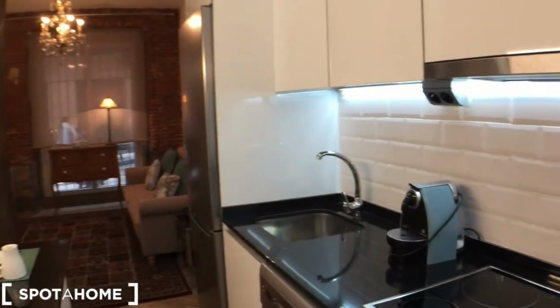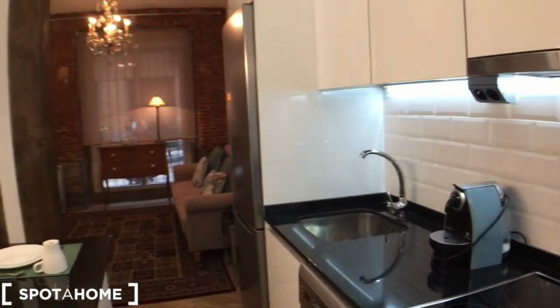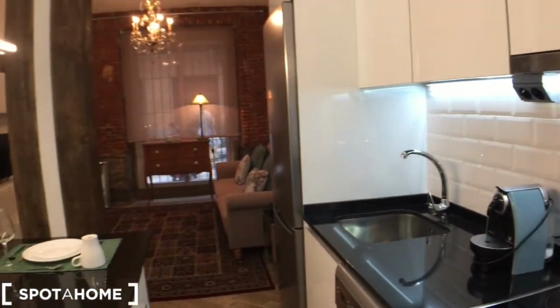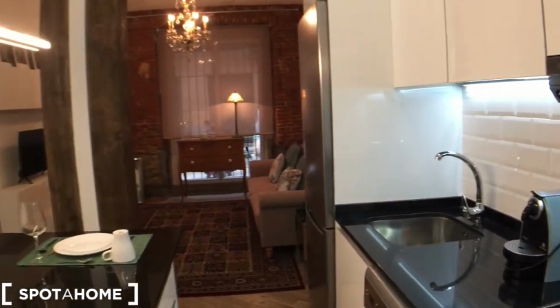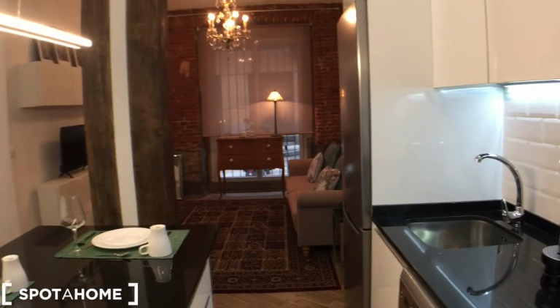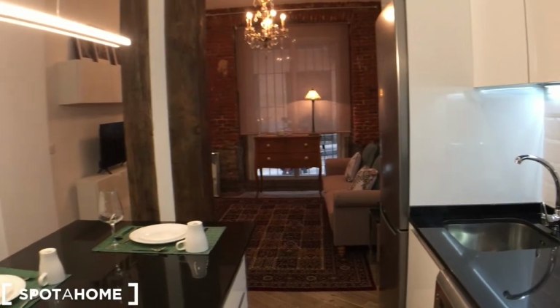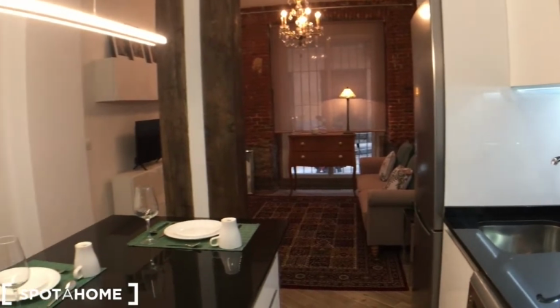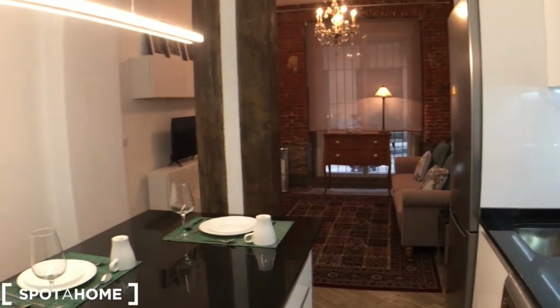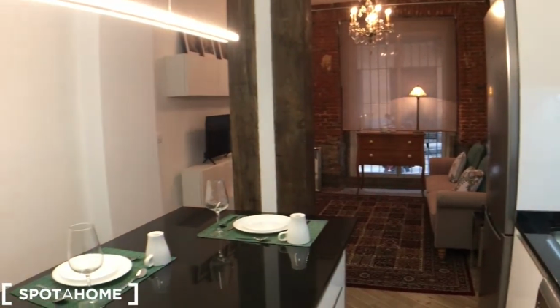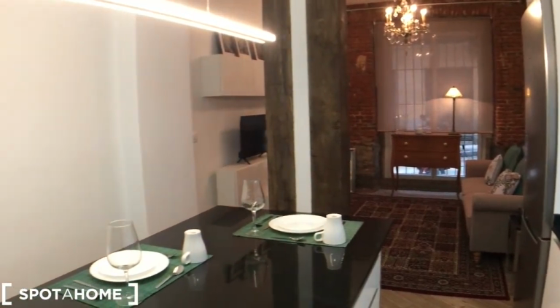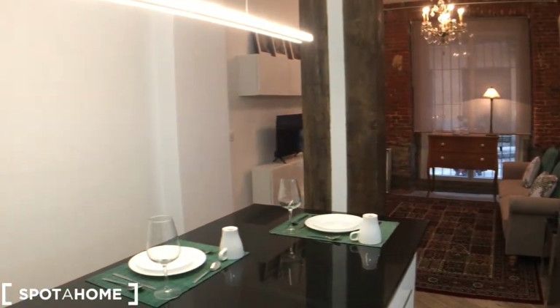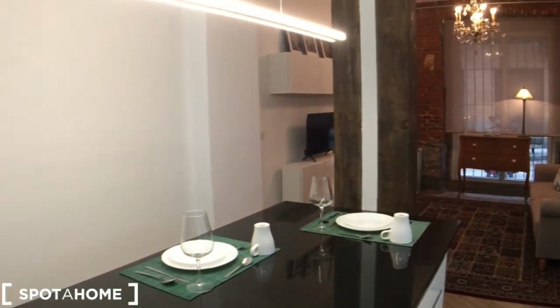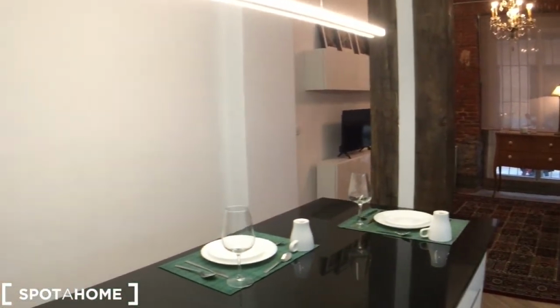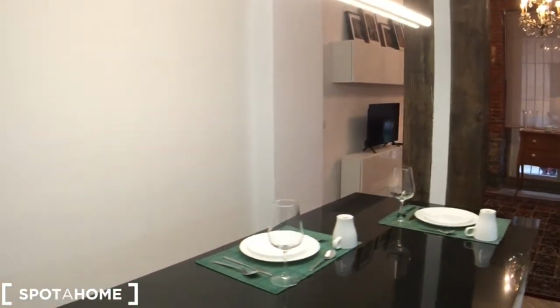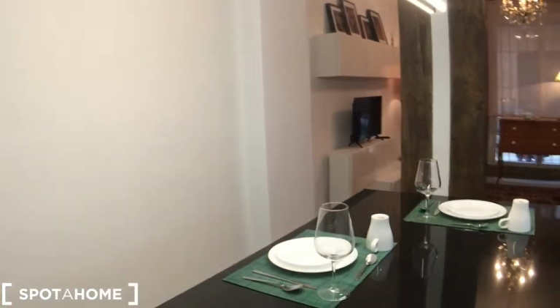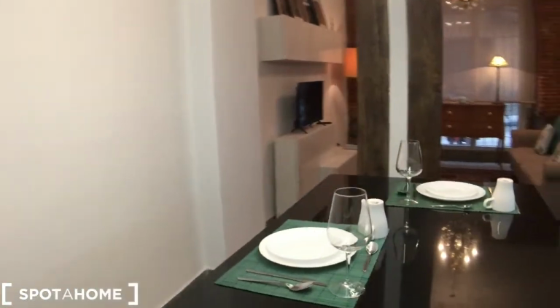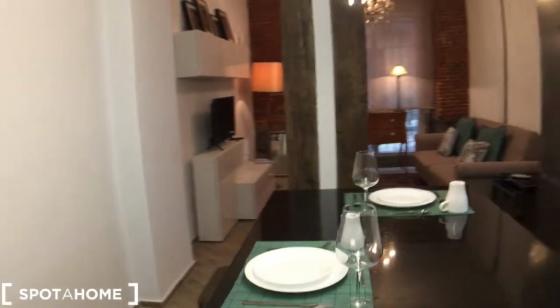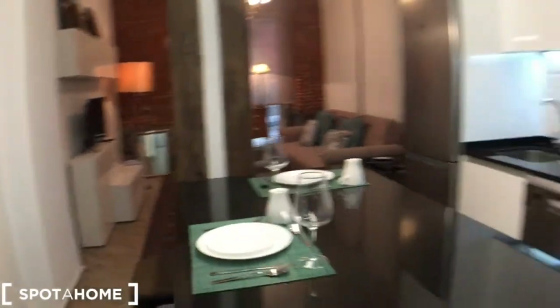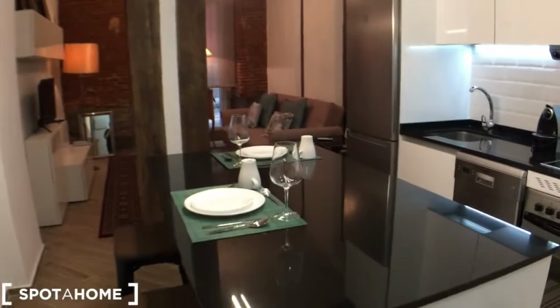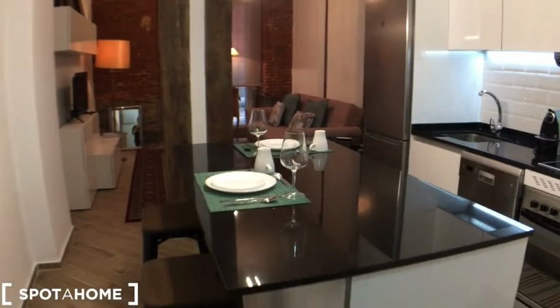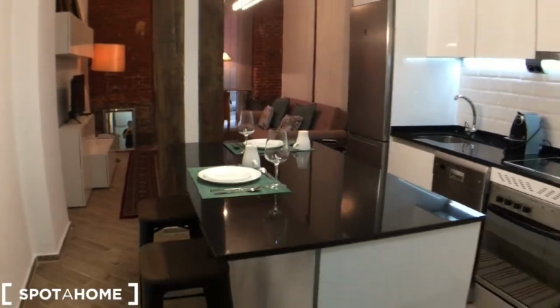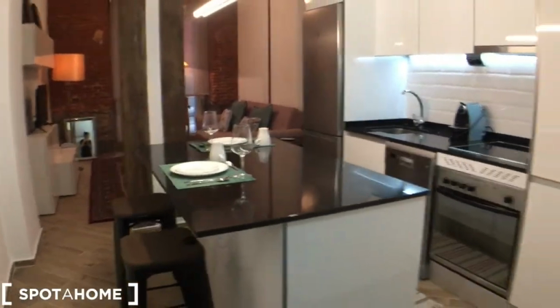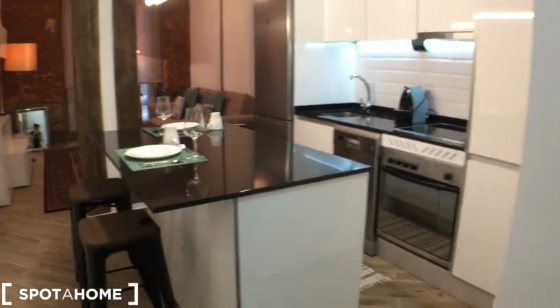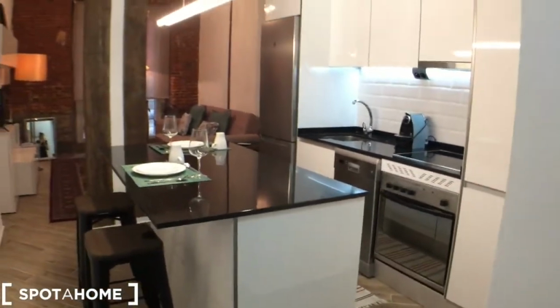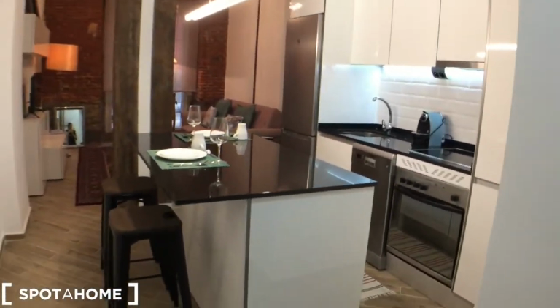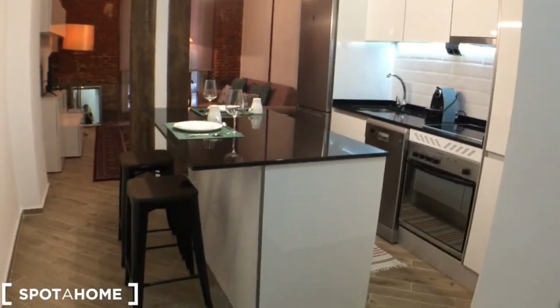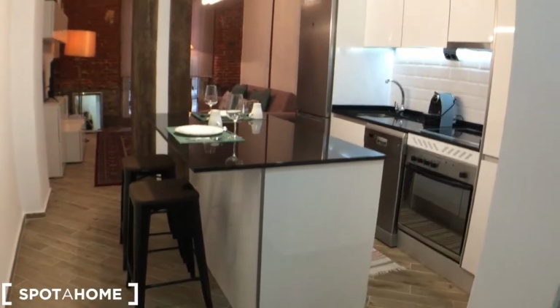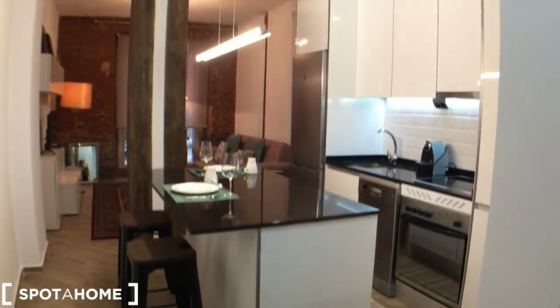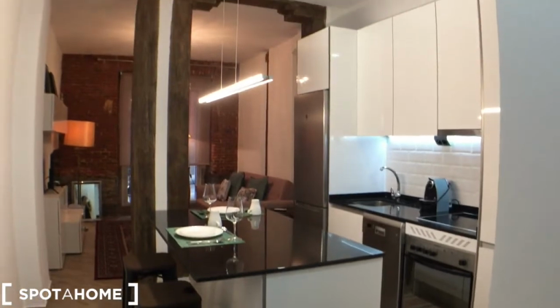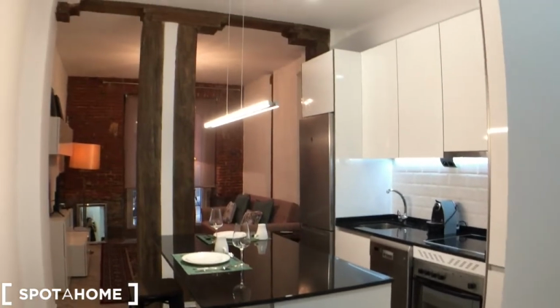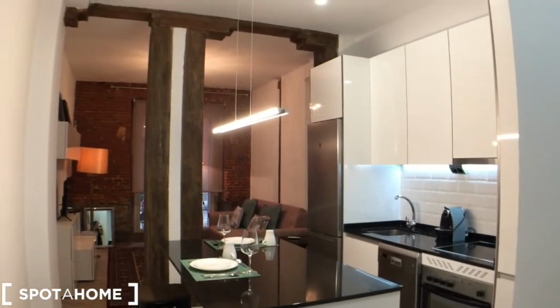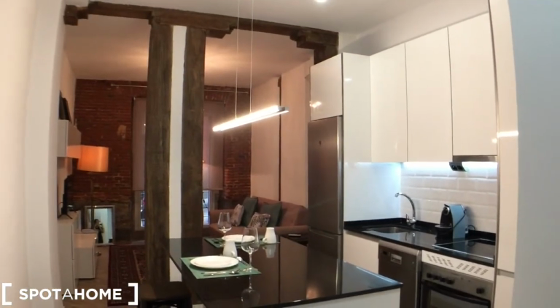Let me show you the dining table. This dining table is fantastic — it's really nice to host dinners and the lighting is perfect up here.